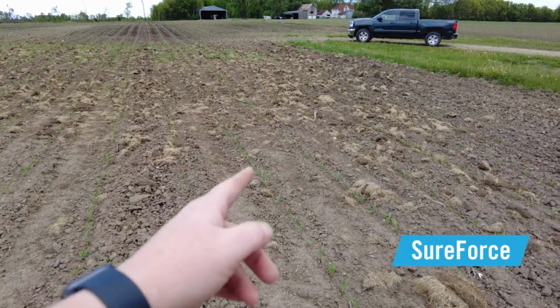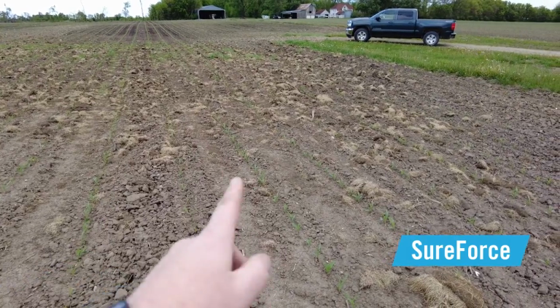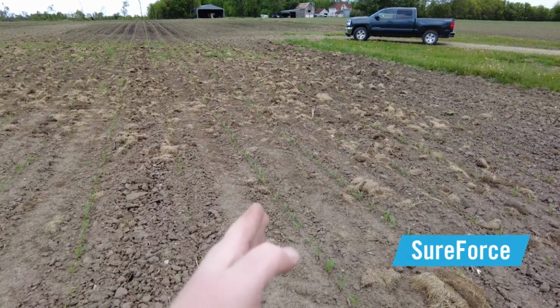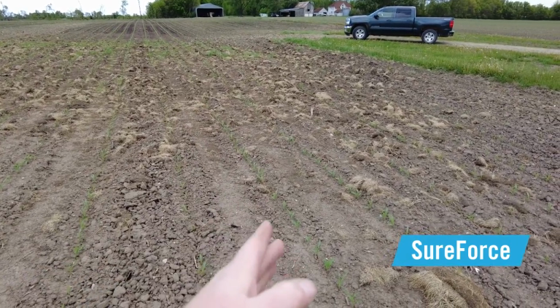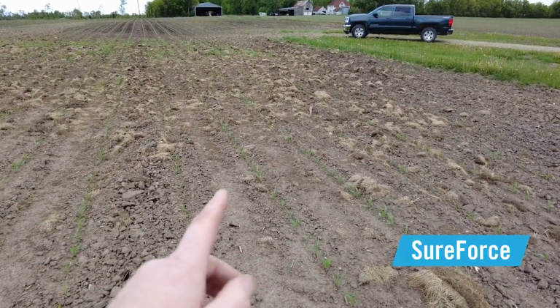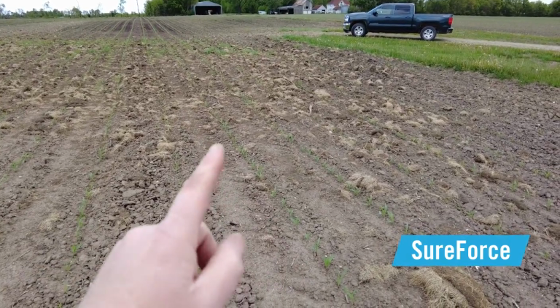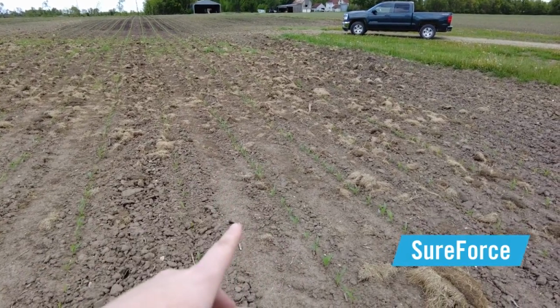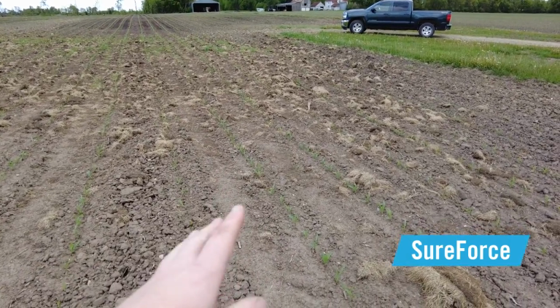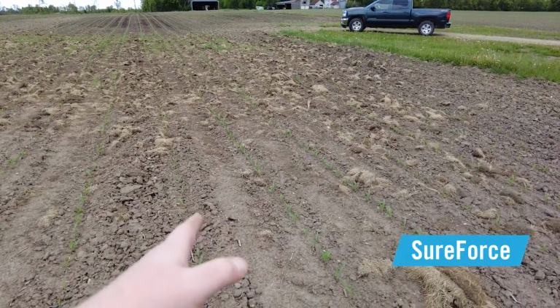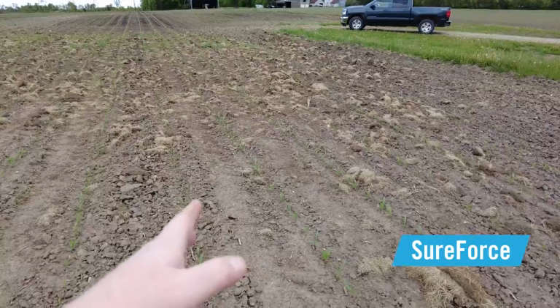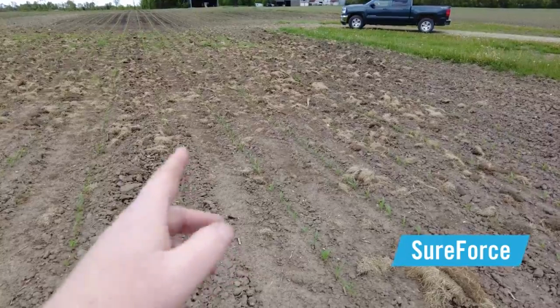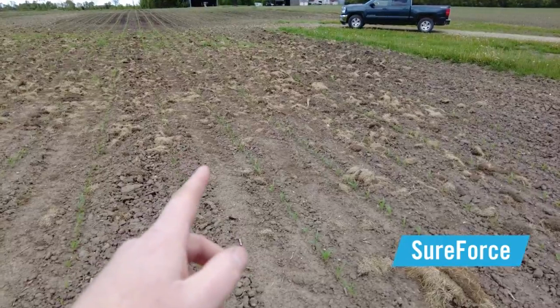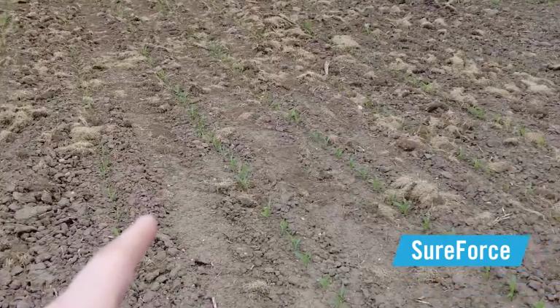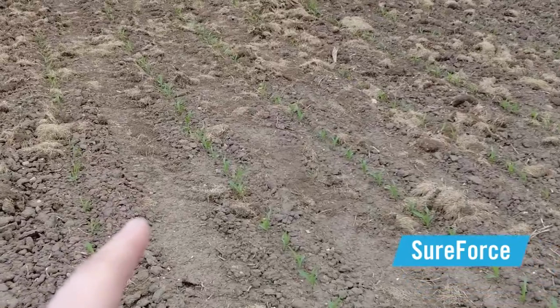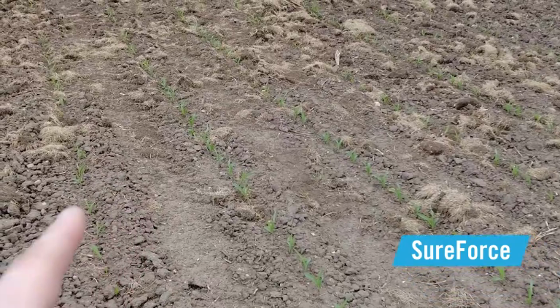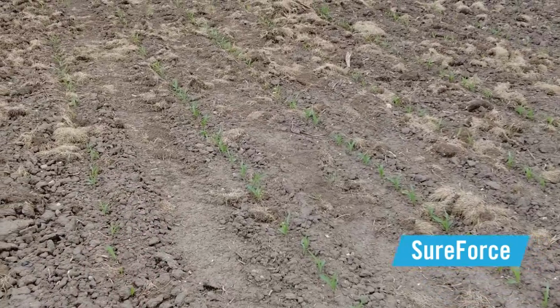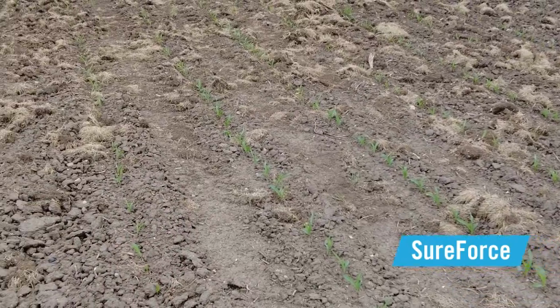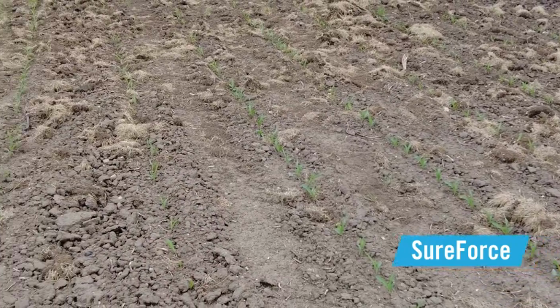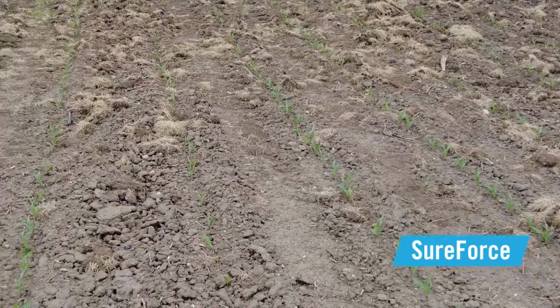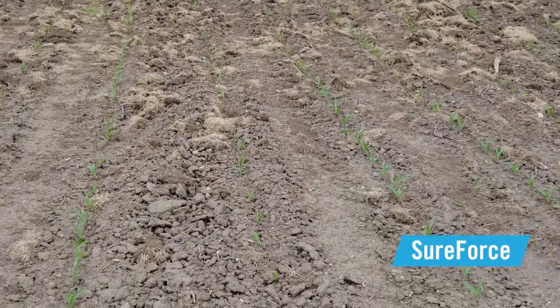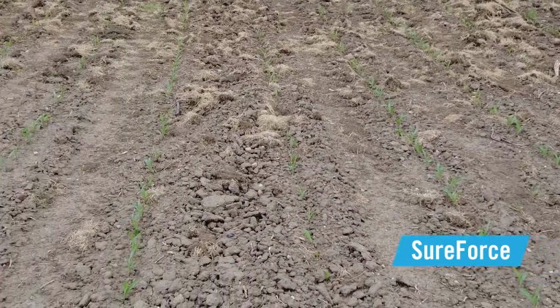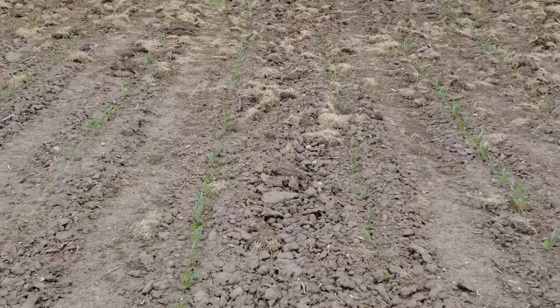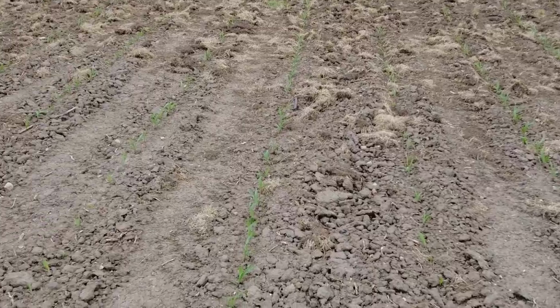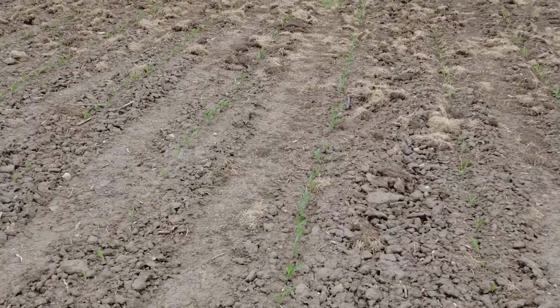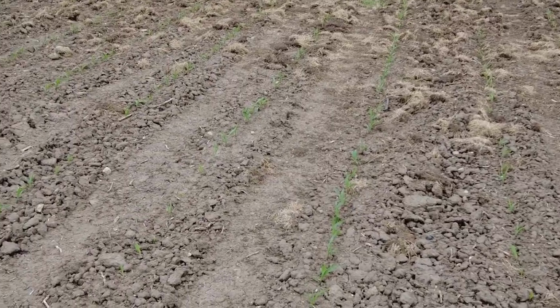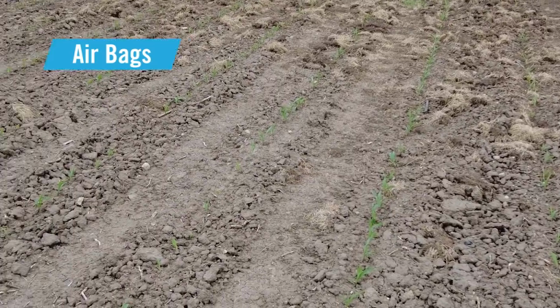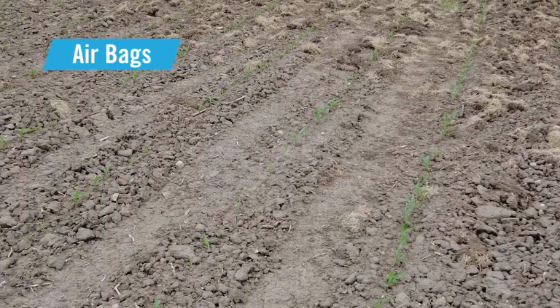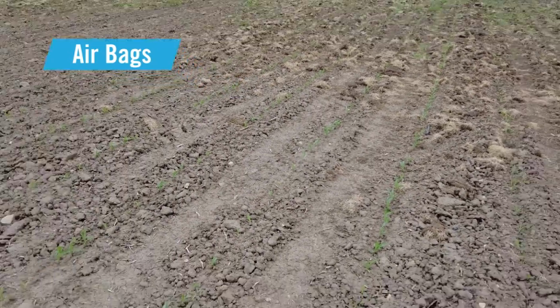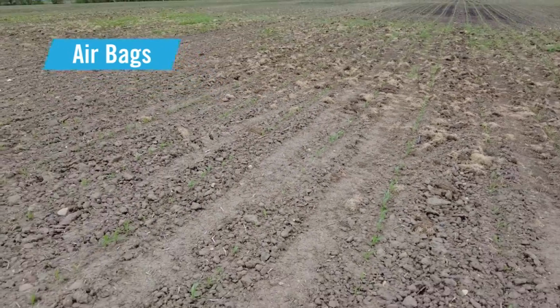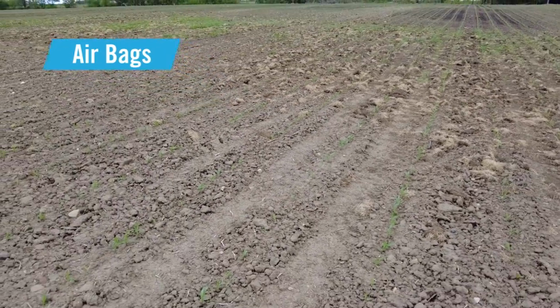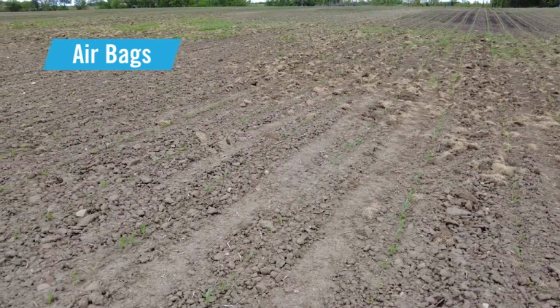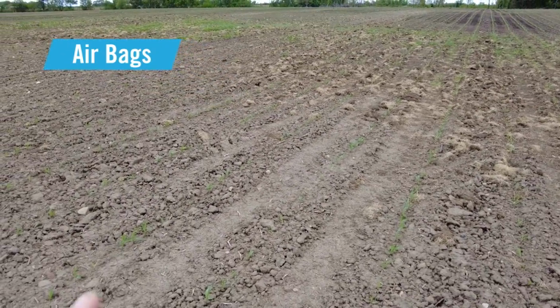Over here on the right side of the screen, those are the rows planted with SureForce and you can see a lot of those plants. But as we pan to the left, we start seeing some missing plants and some inconsistent plants on the airbag side.